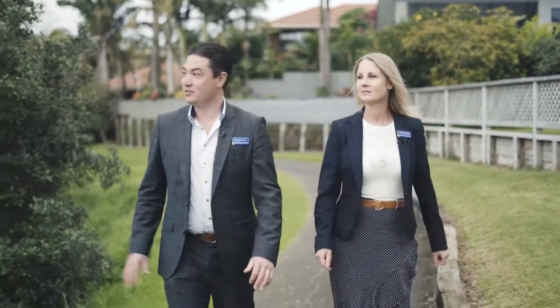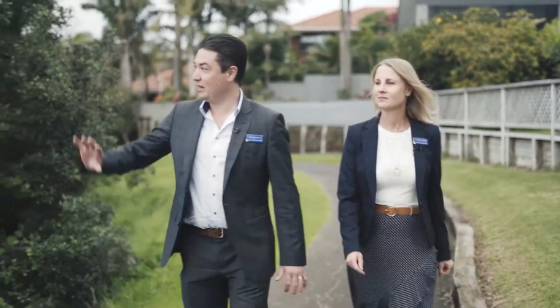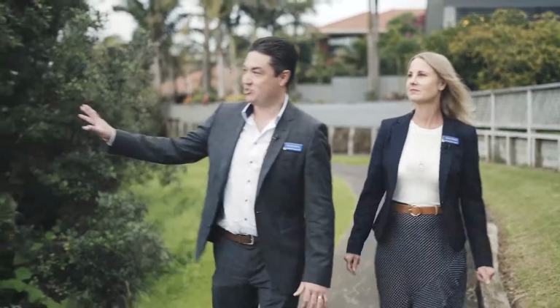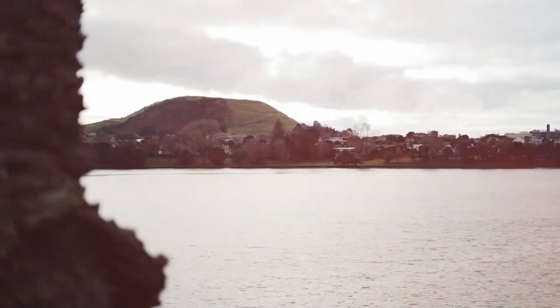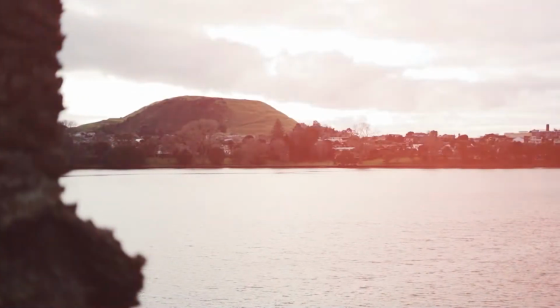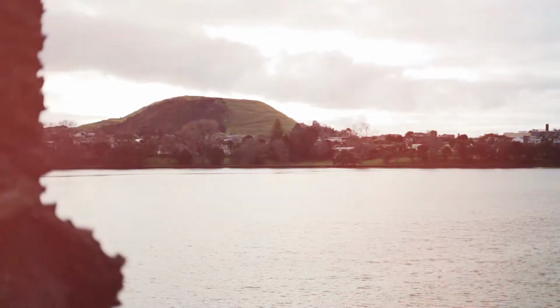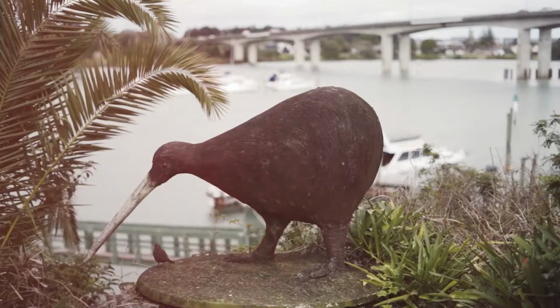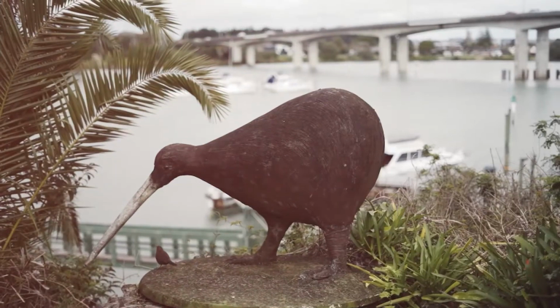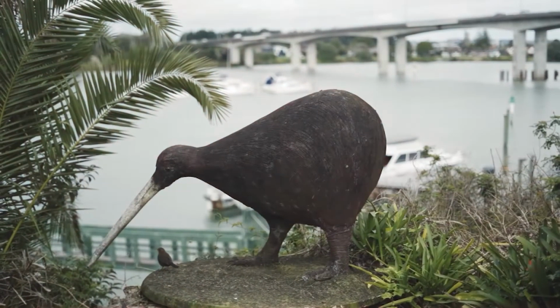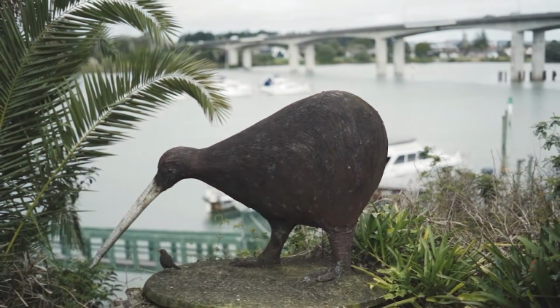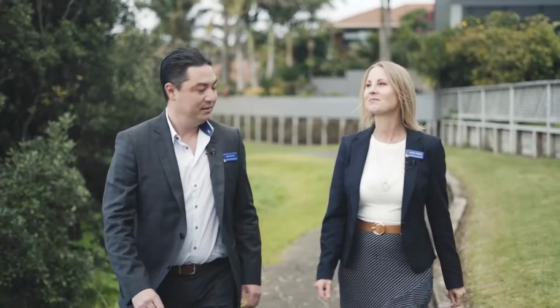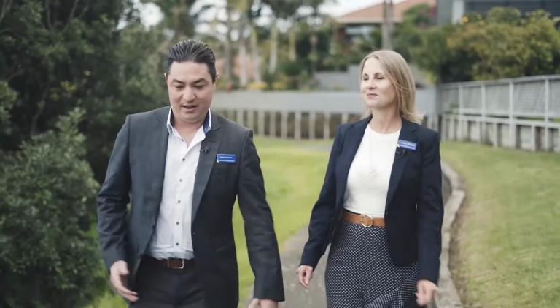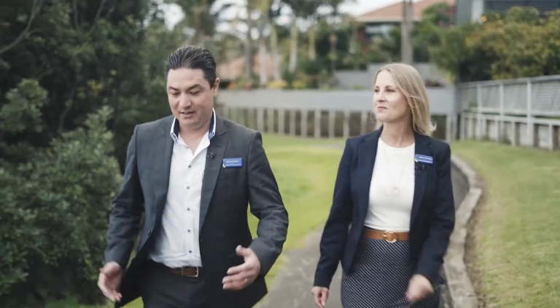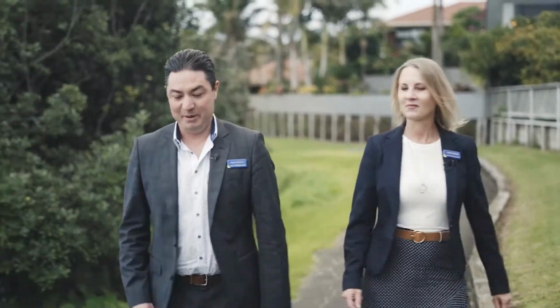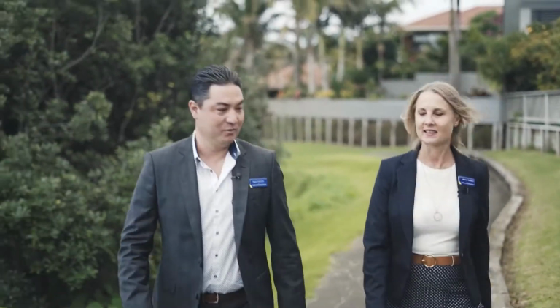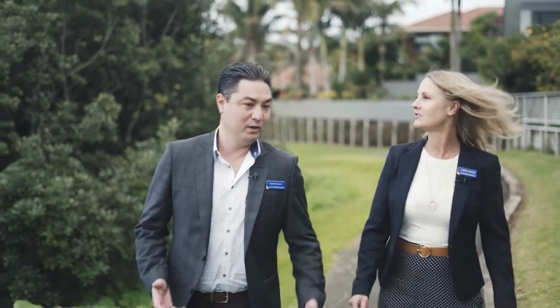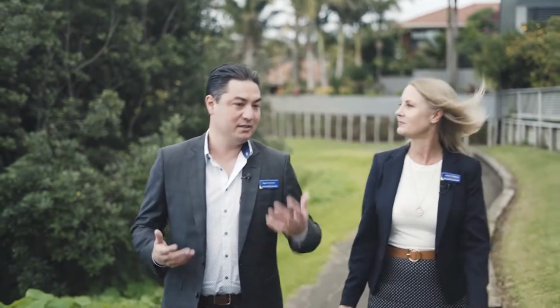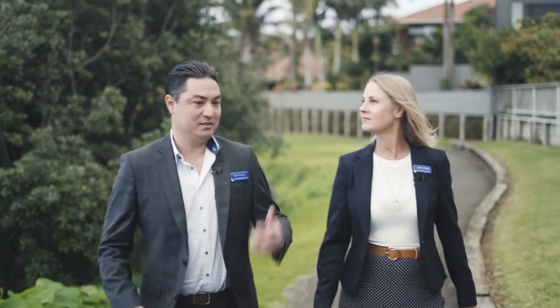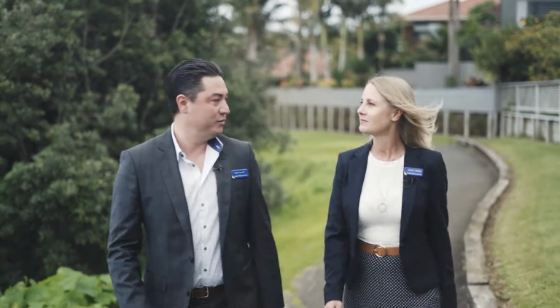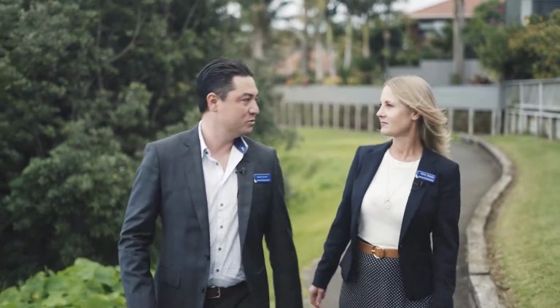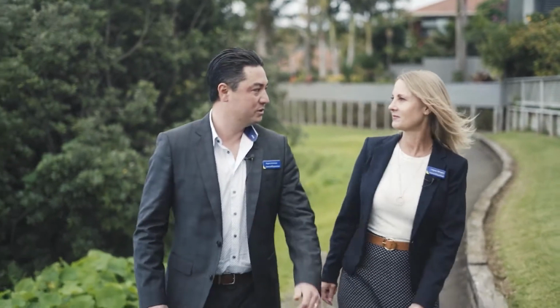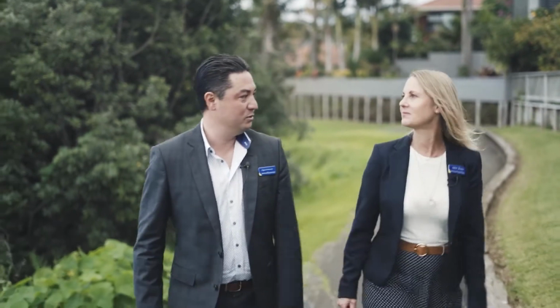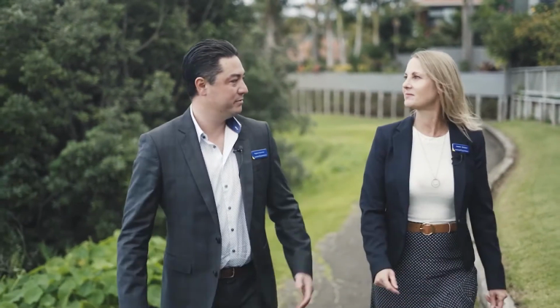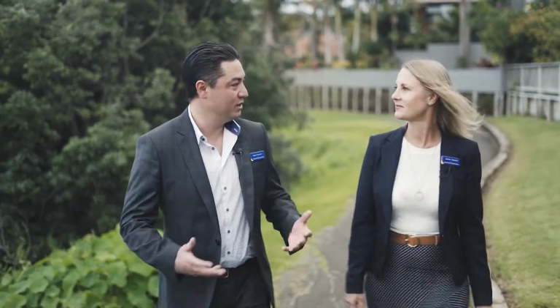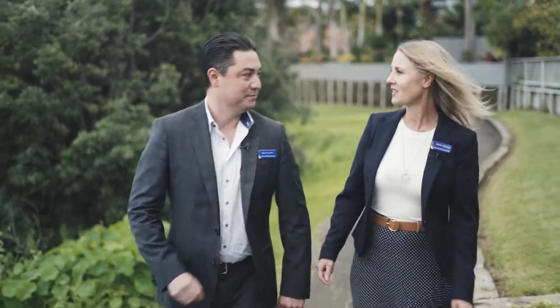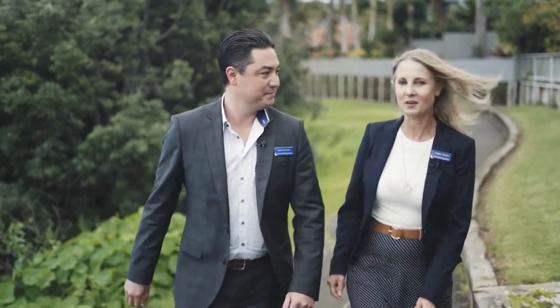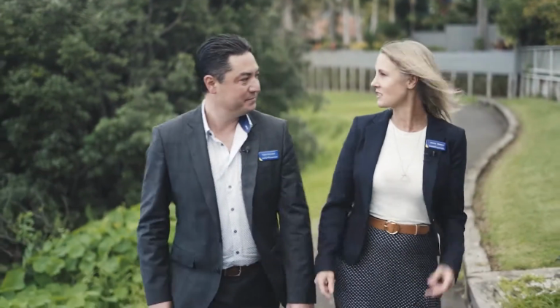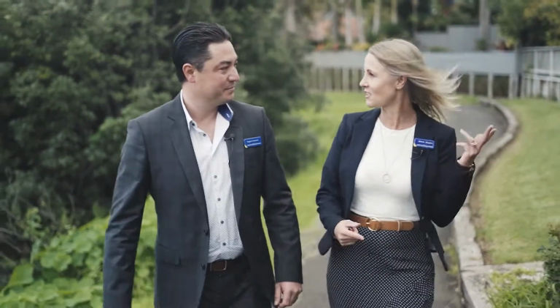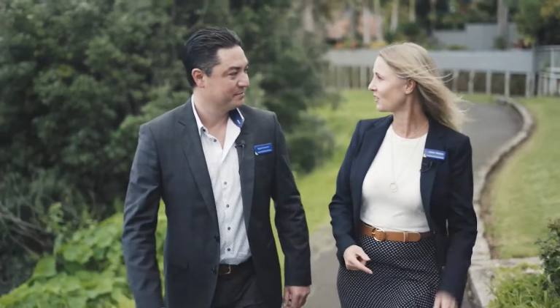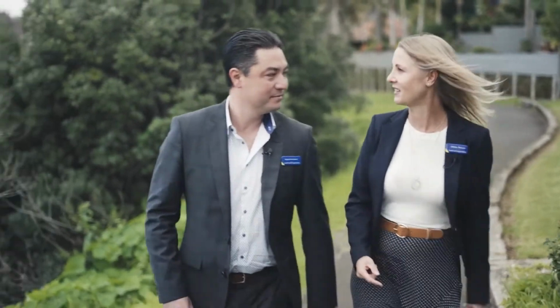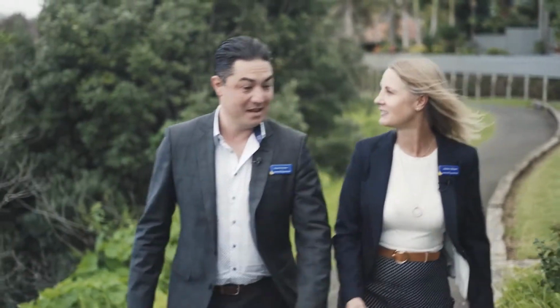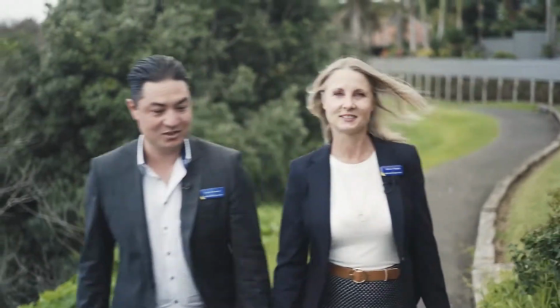Really picturesque. I love the location and the best thing of all is it's only a few minutes walk to the new listing. Yeah, well let's go take a look at it then. Yeah, sounds good.